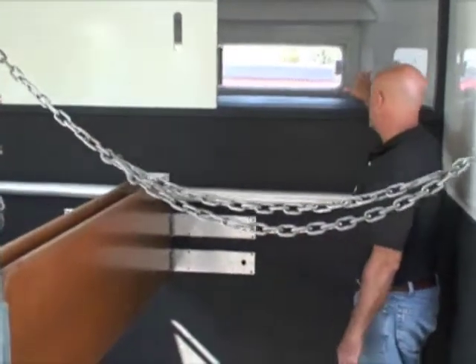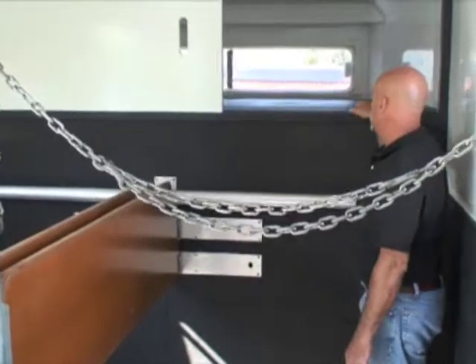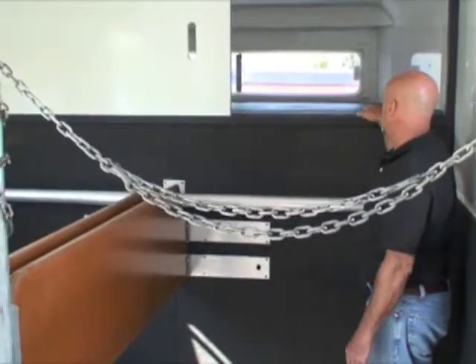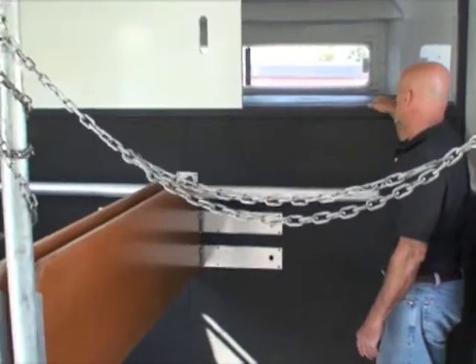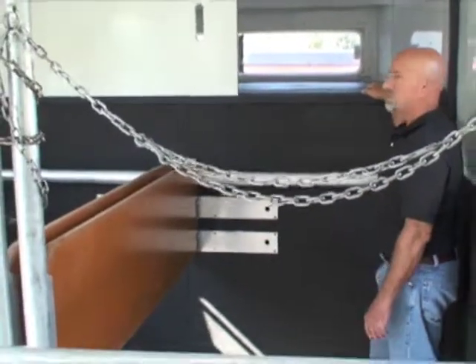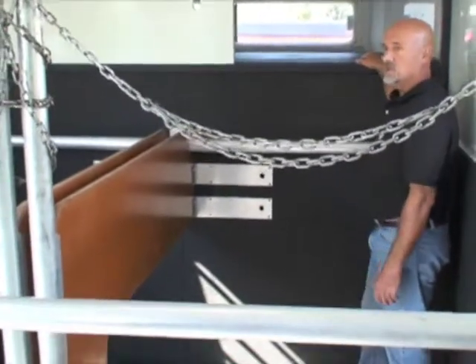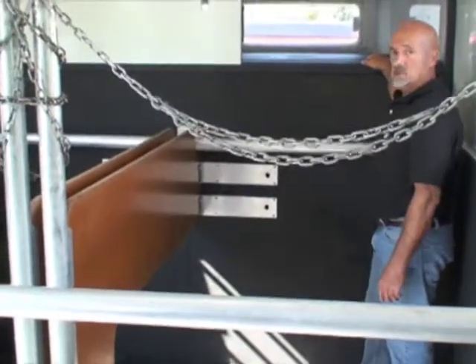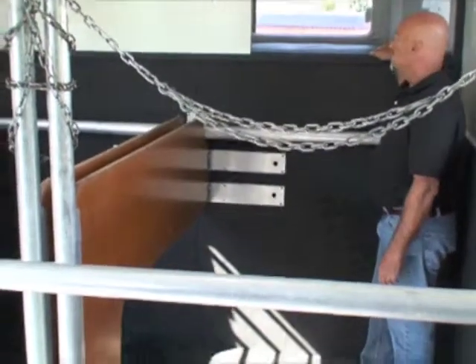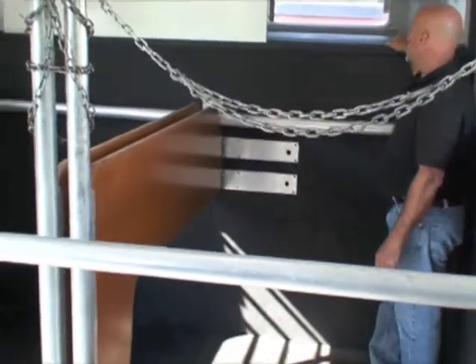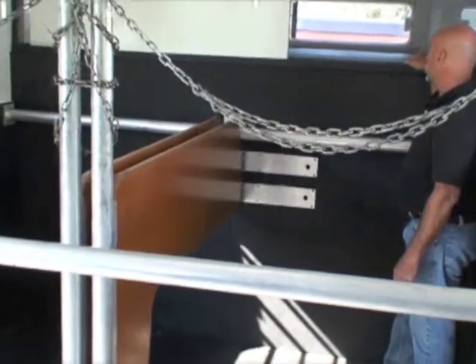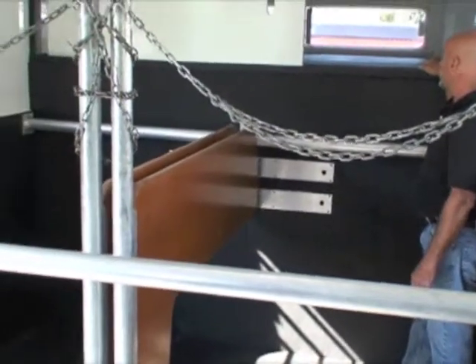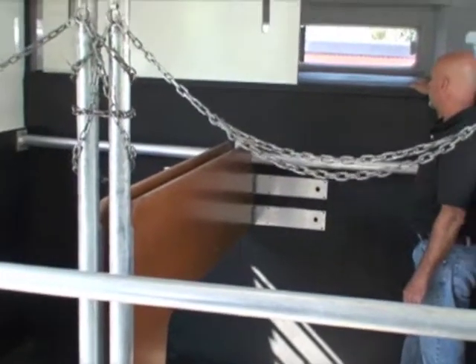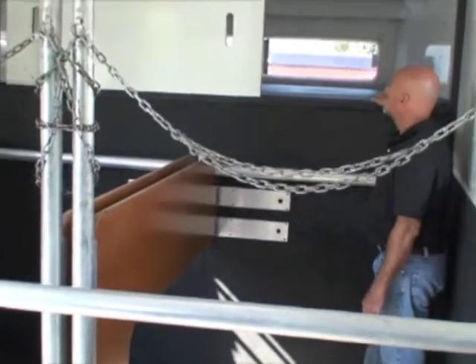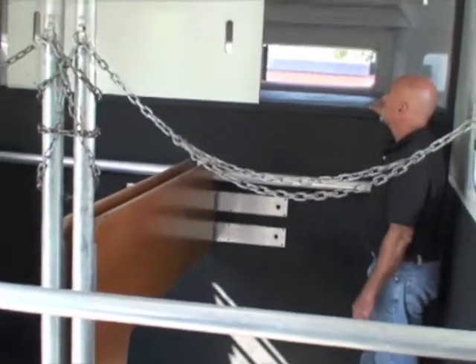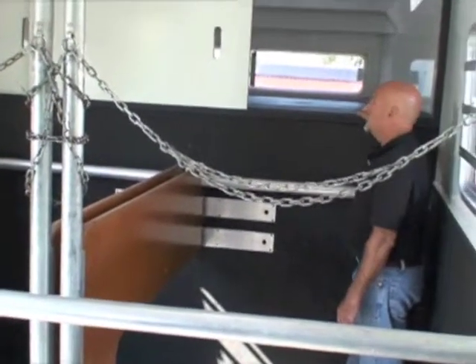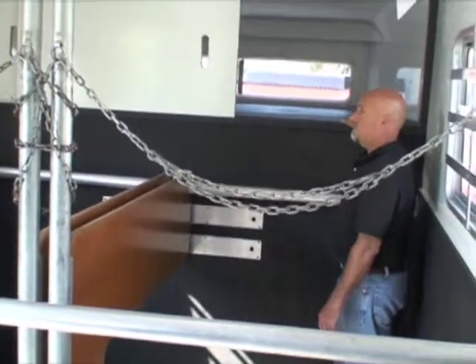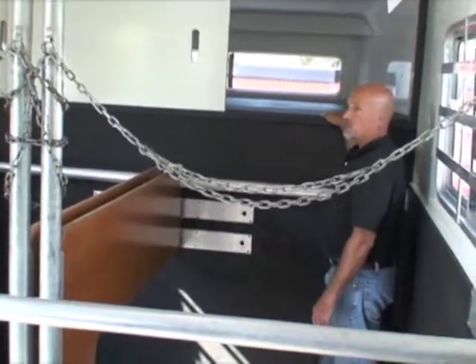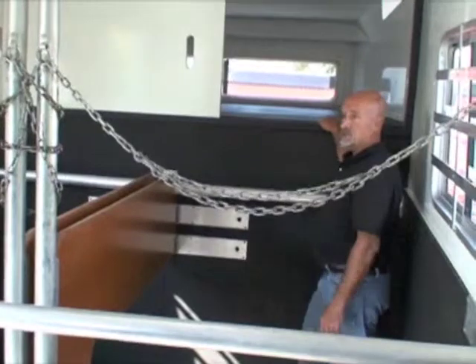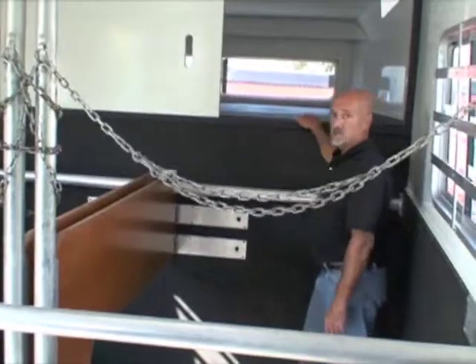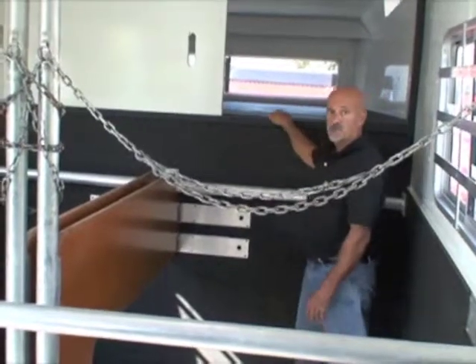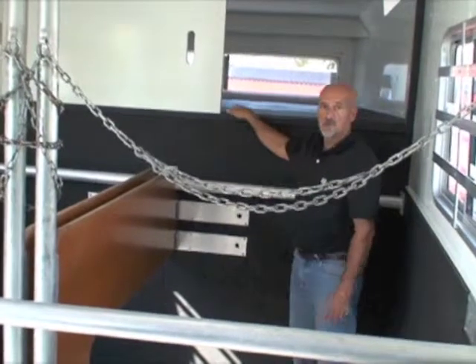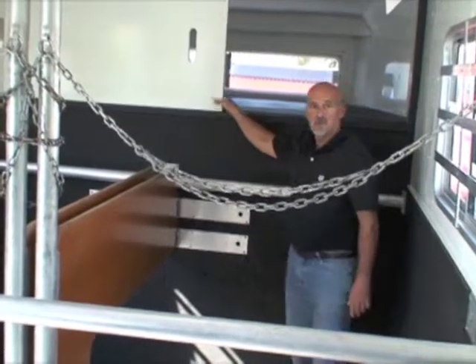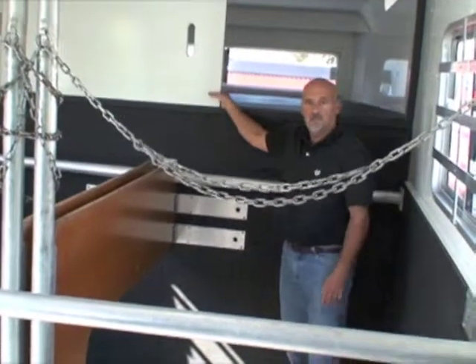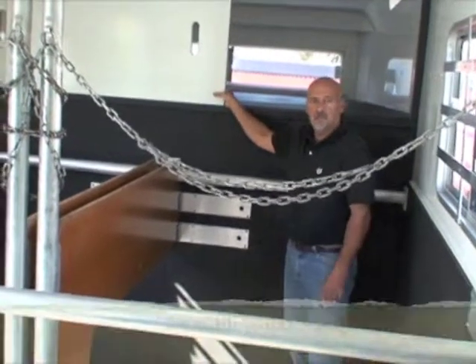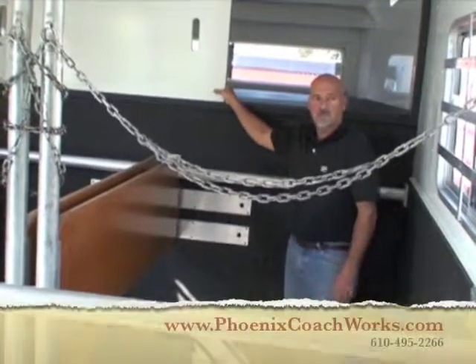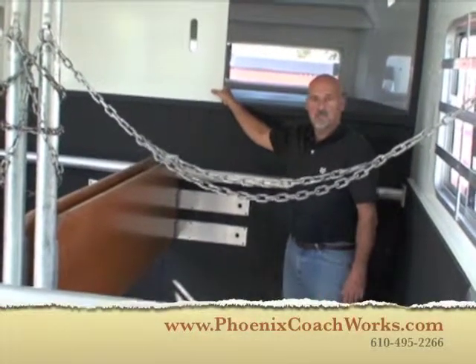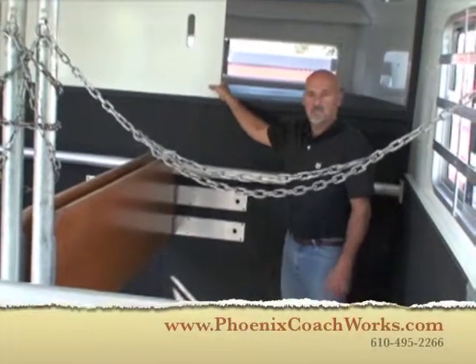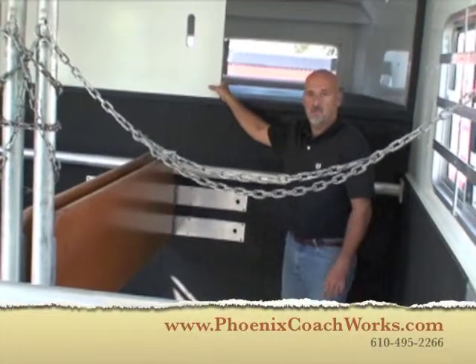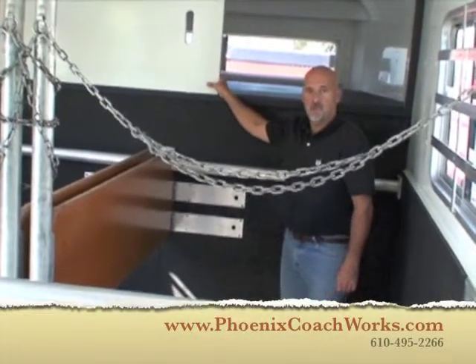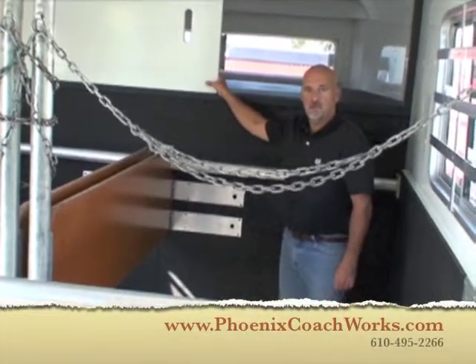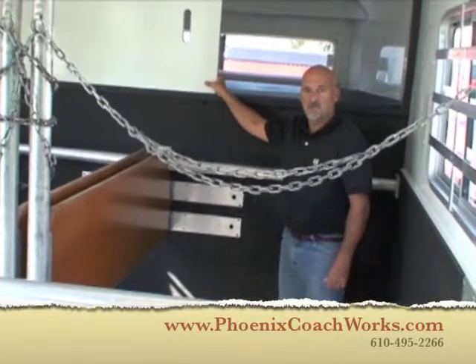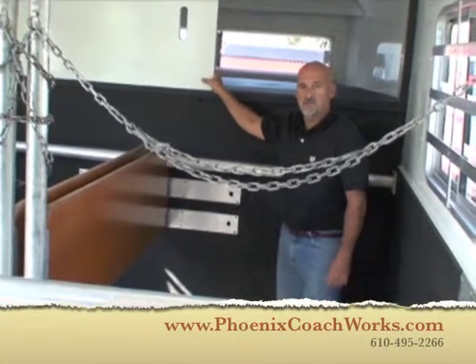Caged under the window so nothing damages the glass in the front. And if you have any questions, give us a call at Phoenix Coach Works, 610-495-2266.